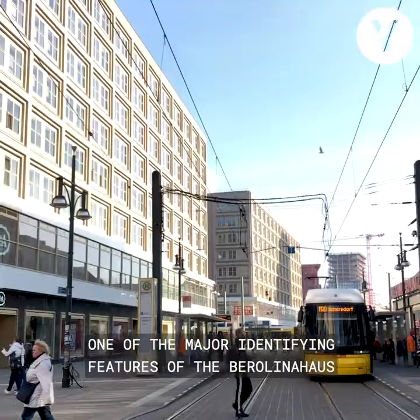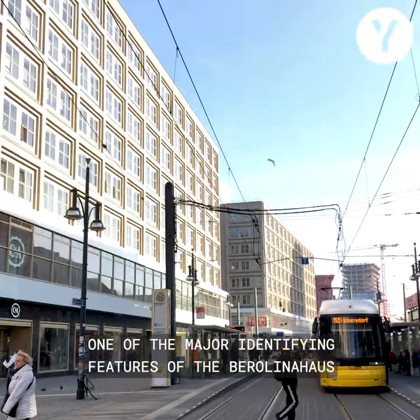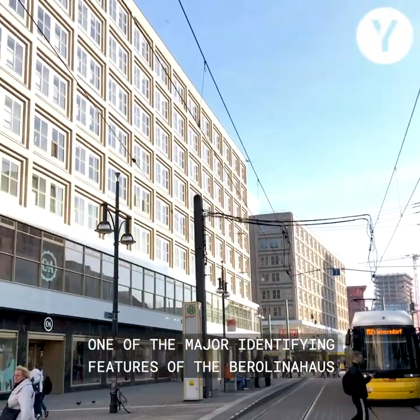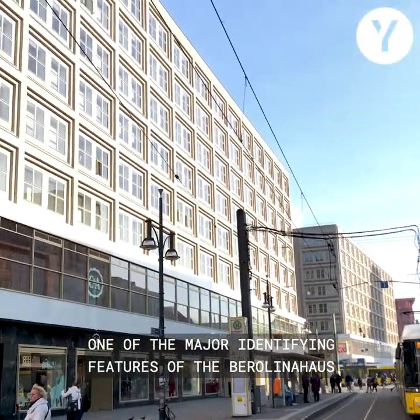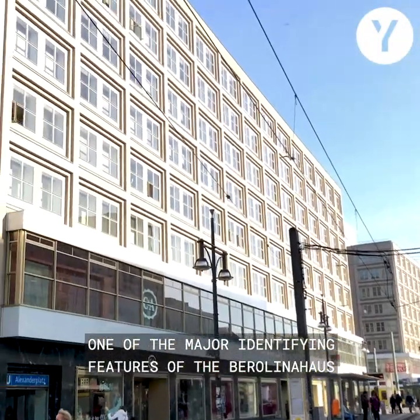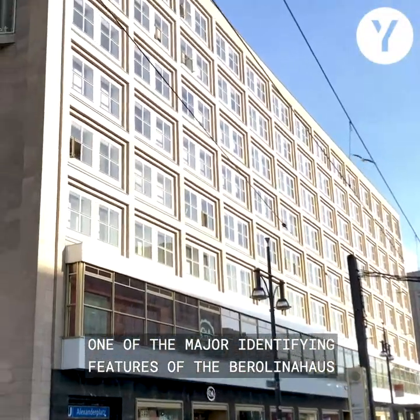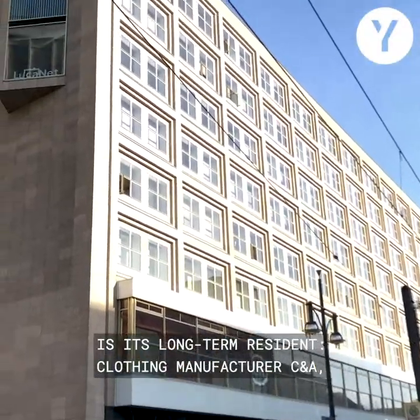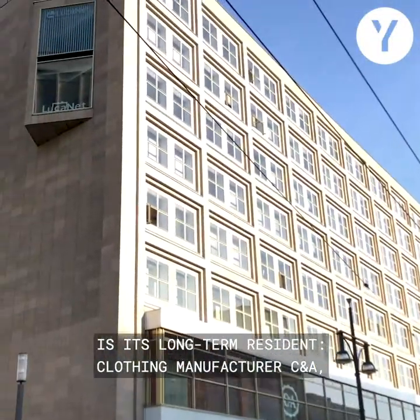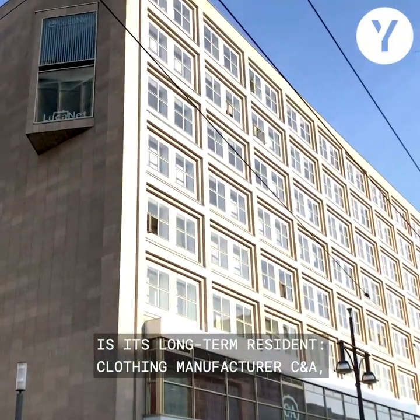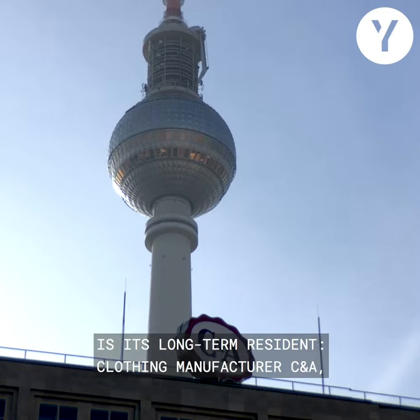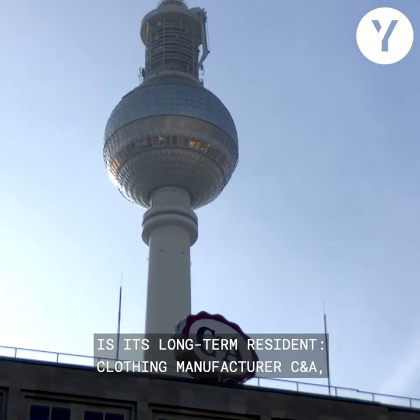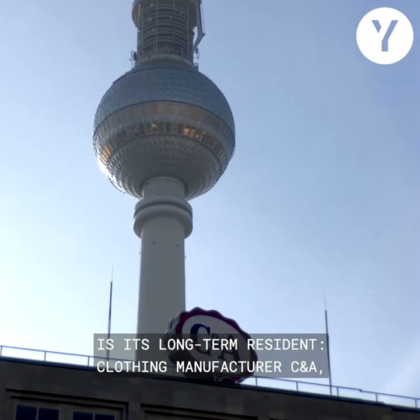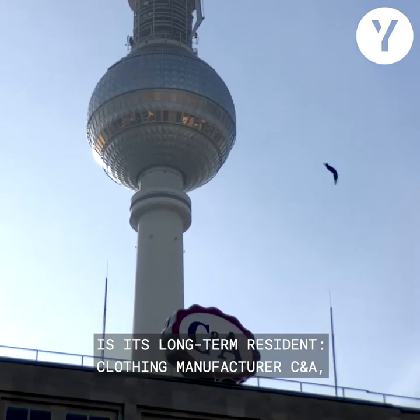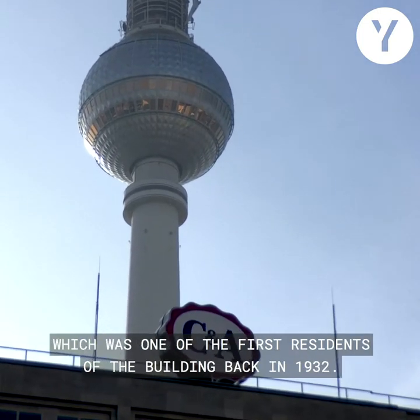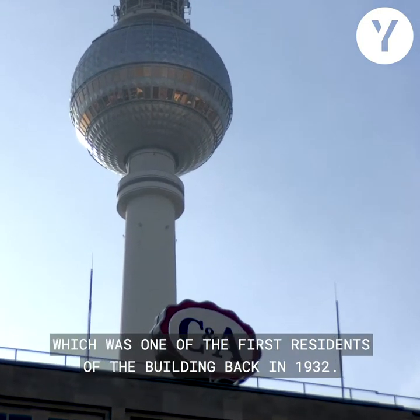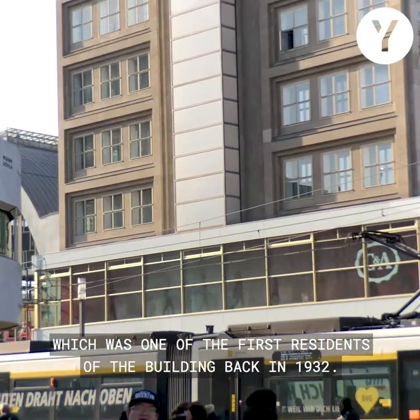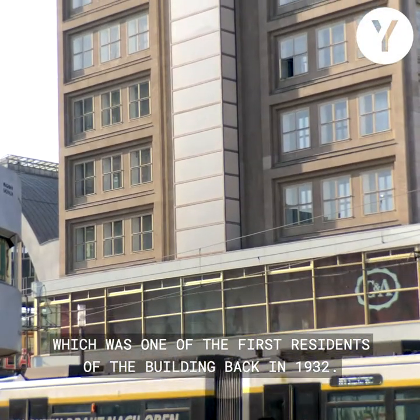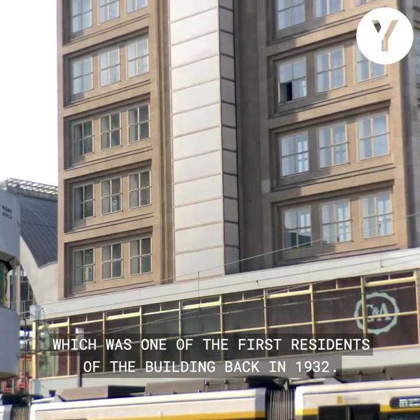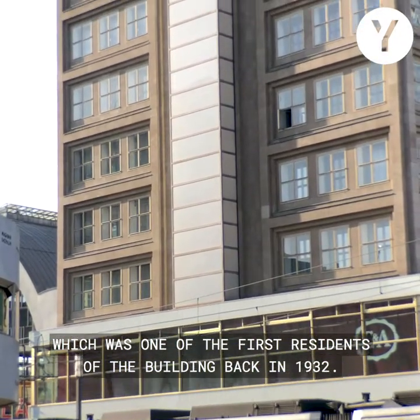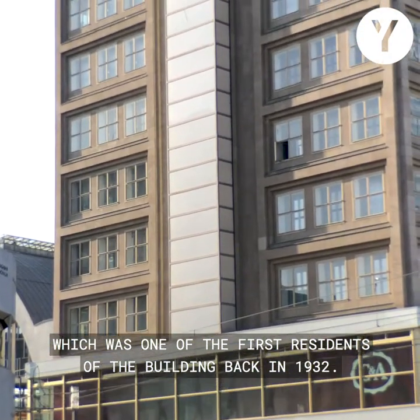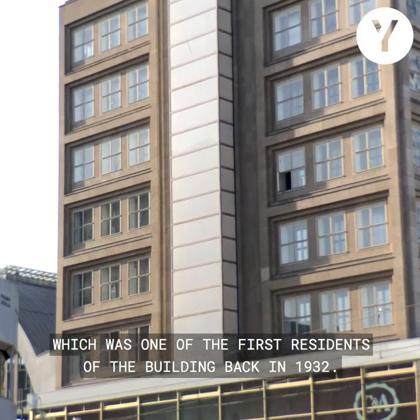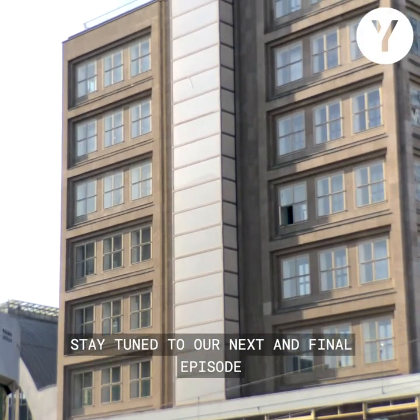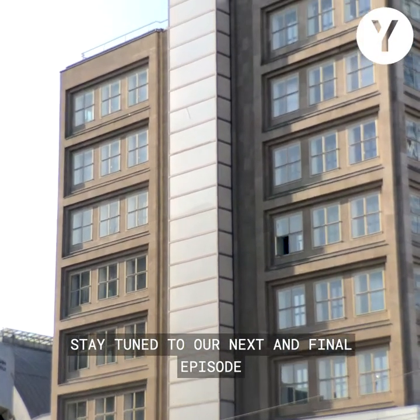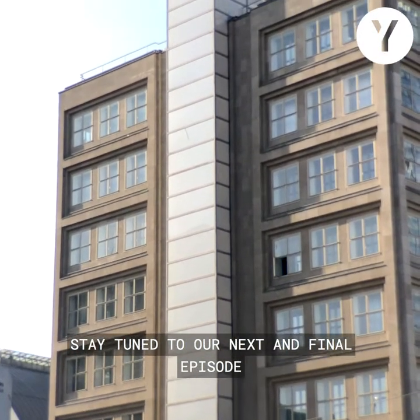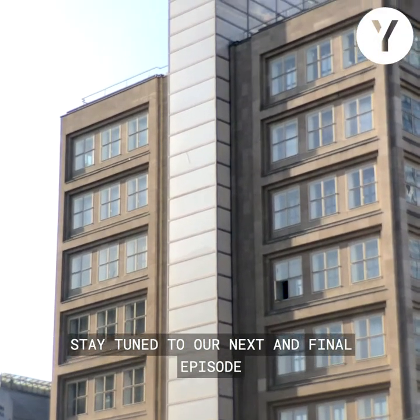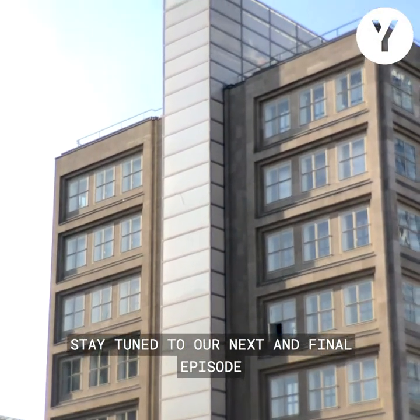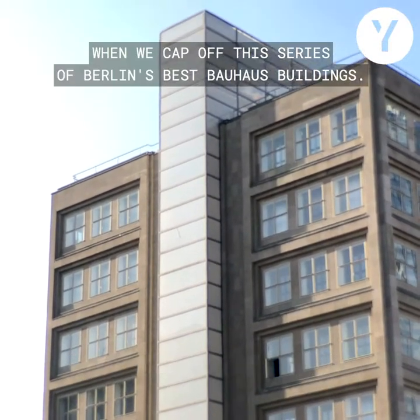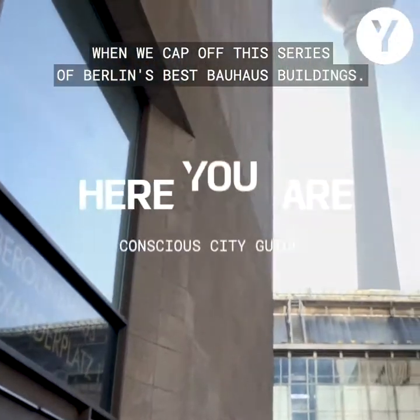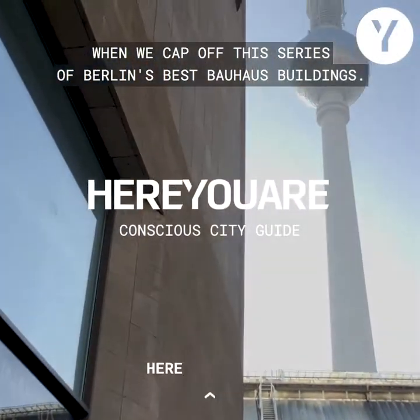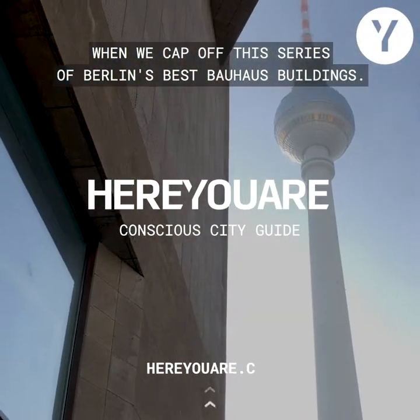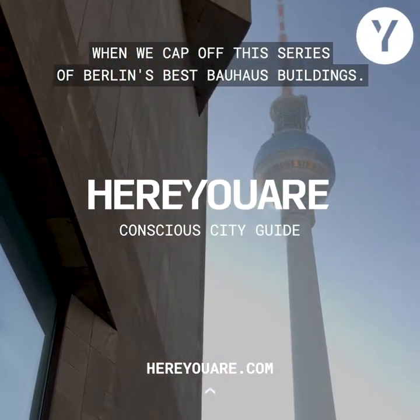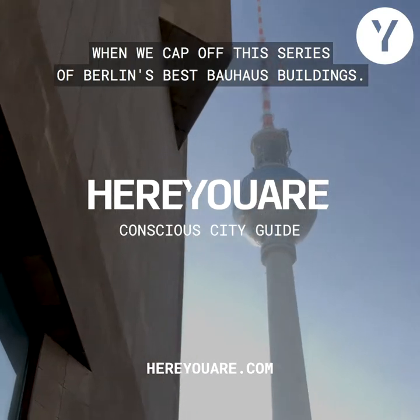One of the major identifying features of the Barolina House is its long-term residence, the clothing manufacturer C&A, which was one of the very first residents of the building back in 1932. Stay tuned to our next and final episode when we cap off this series of Berlin's best Bauhaus buildings.